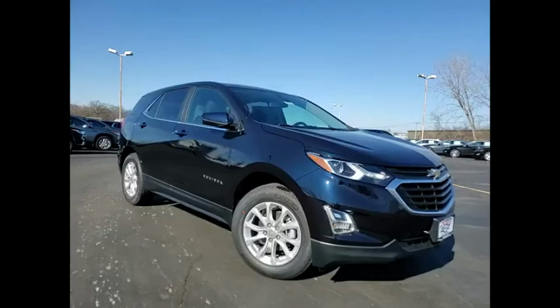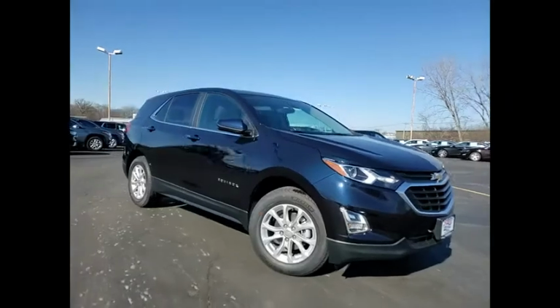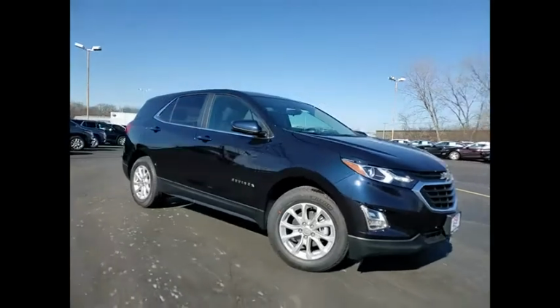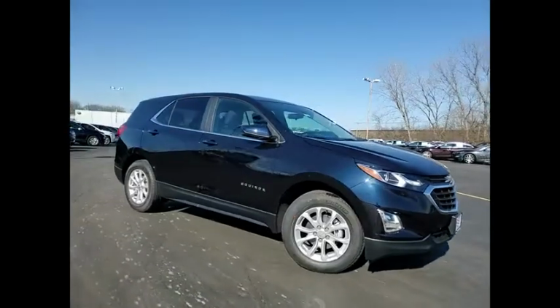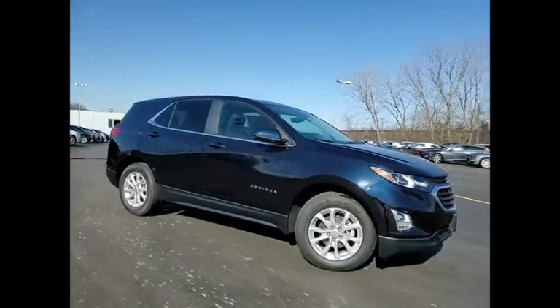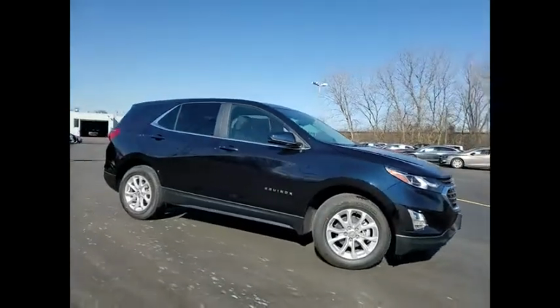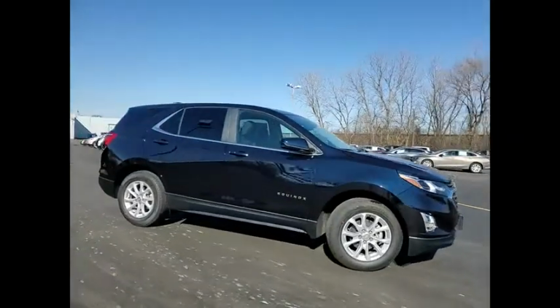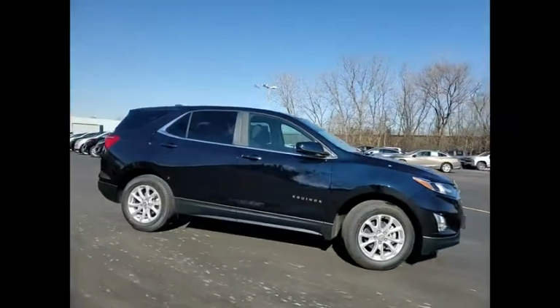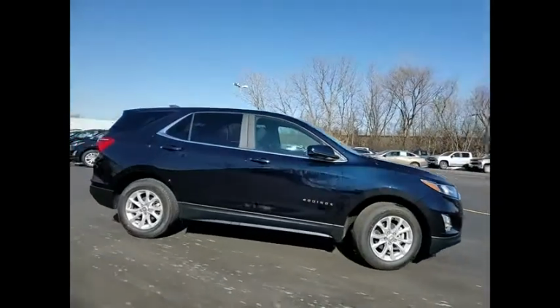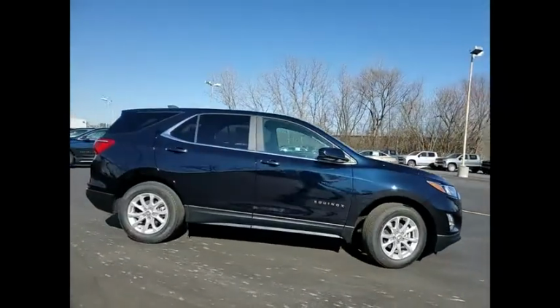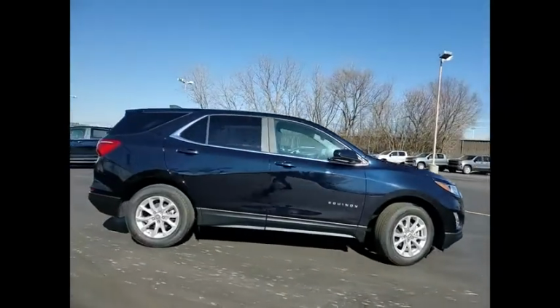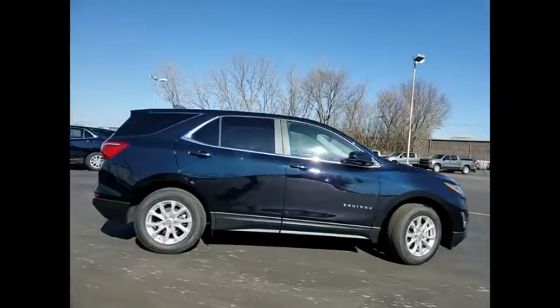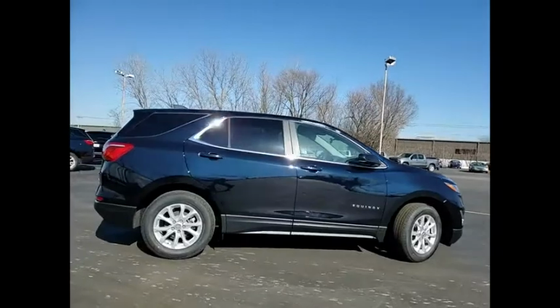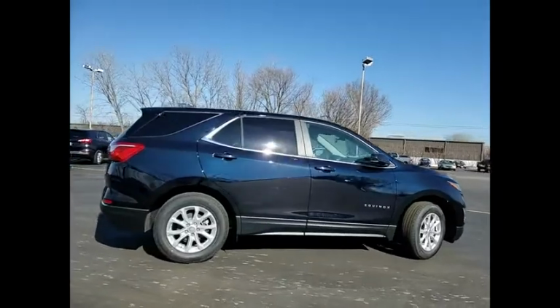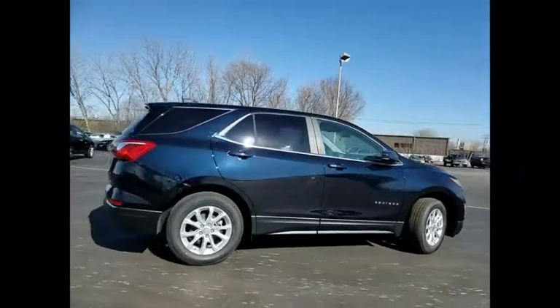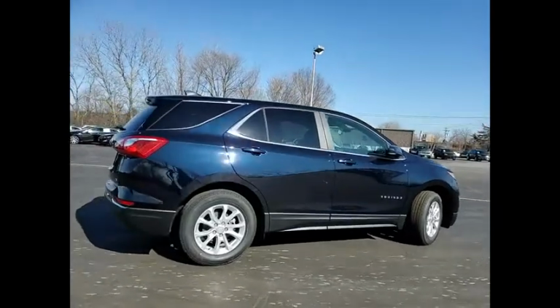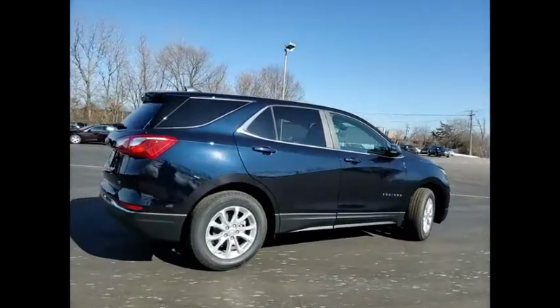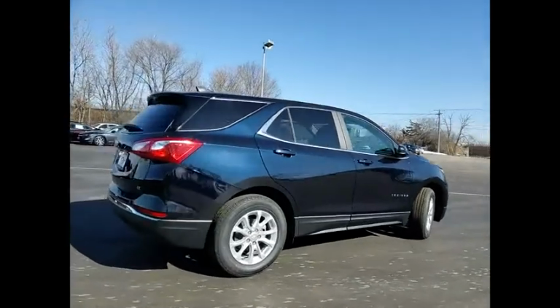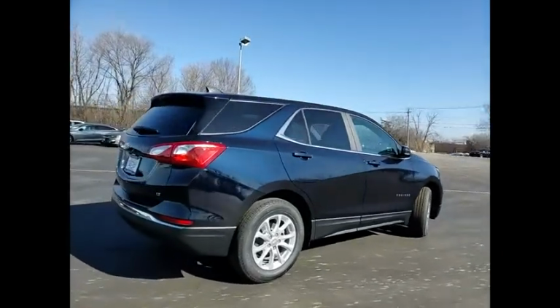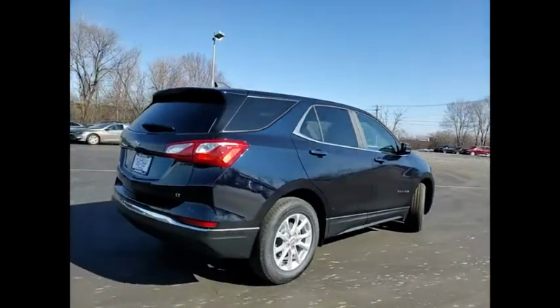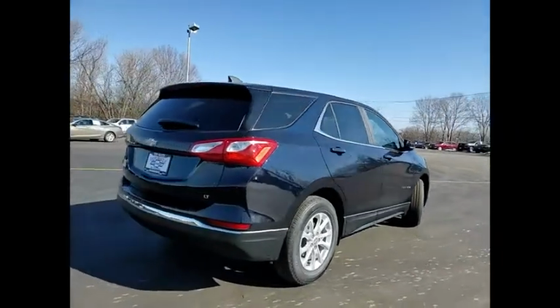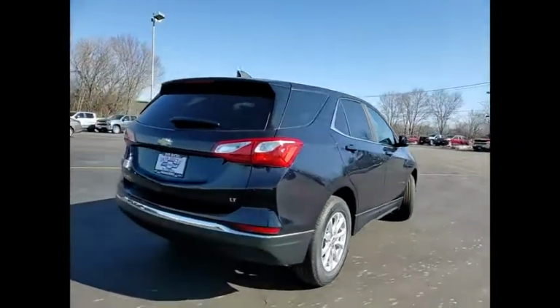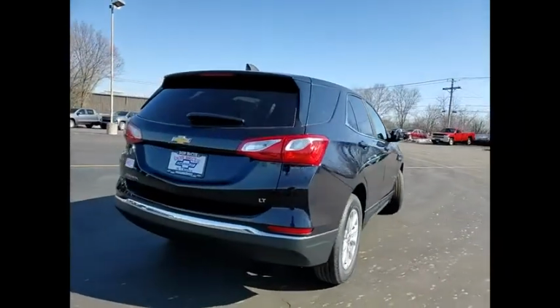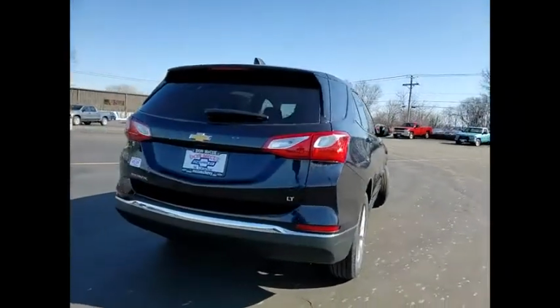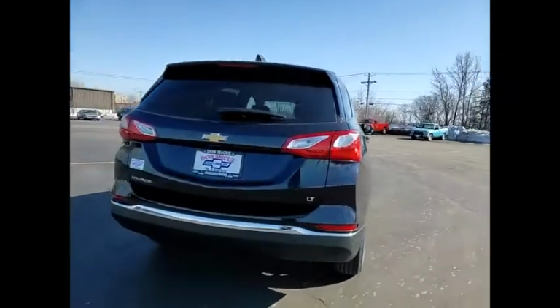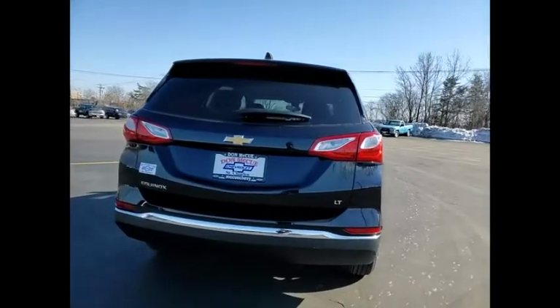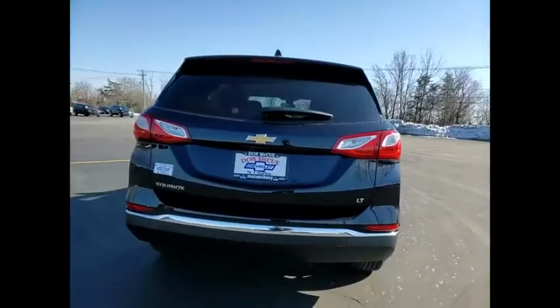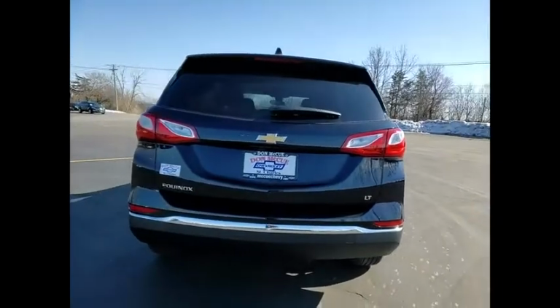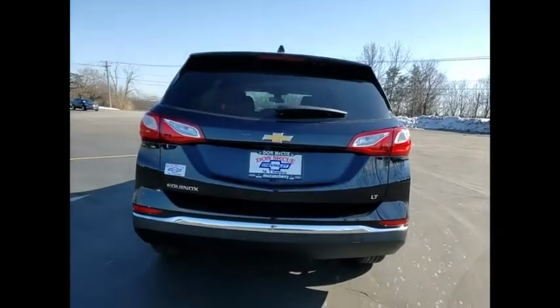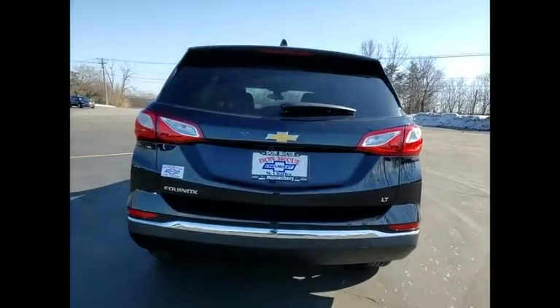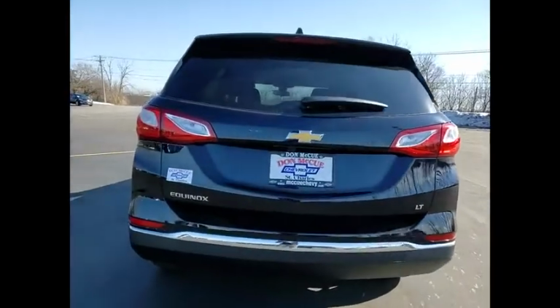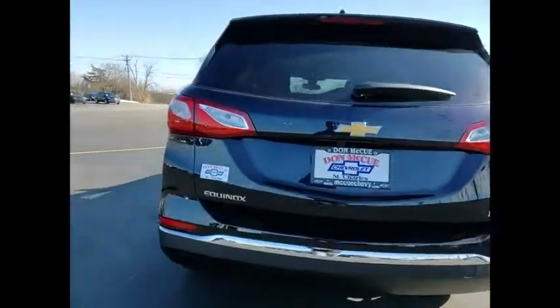Looking for the right vehicle? Check out the 2021 Equinox. Fuel efficiency, safety, and value equals the Chevy Equinox. Here are some of this vehicle's great options.